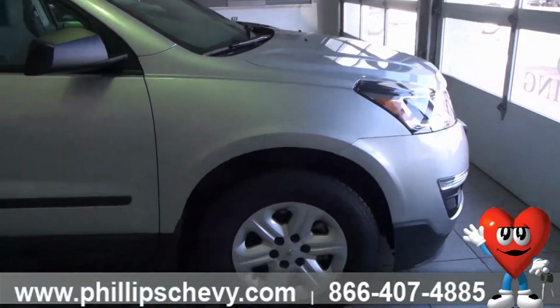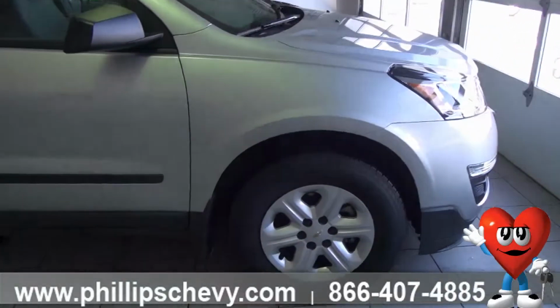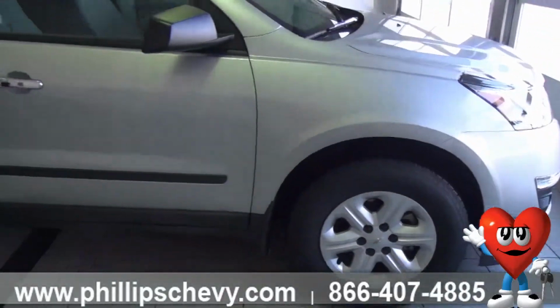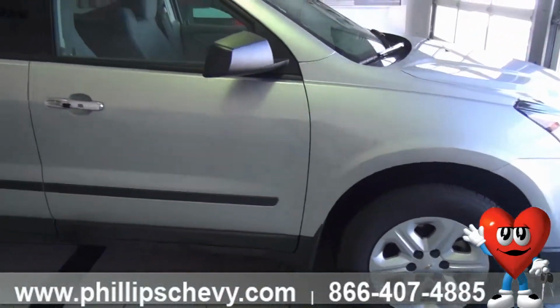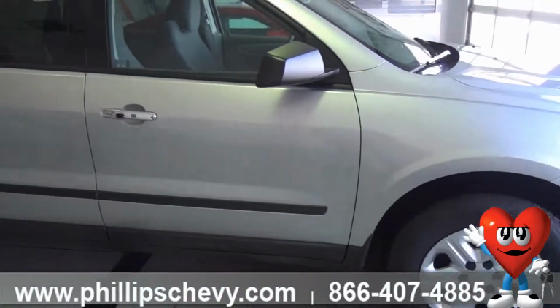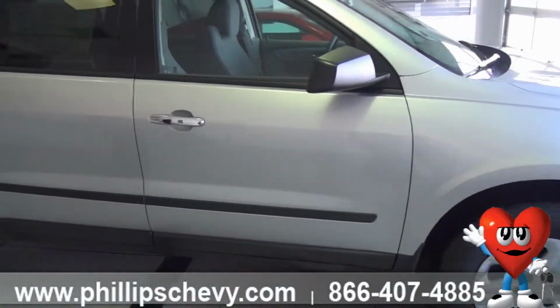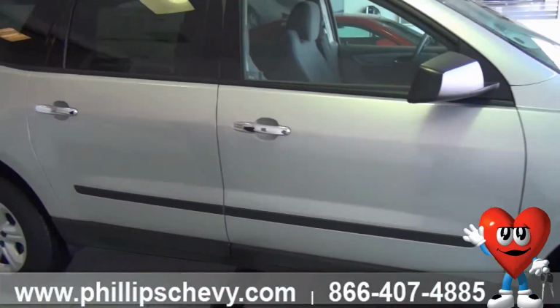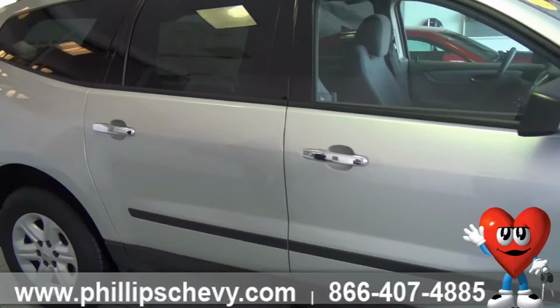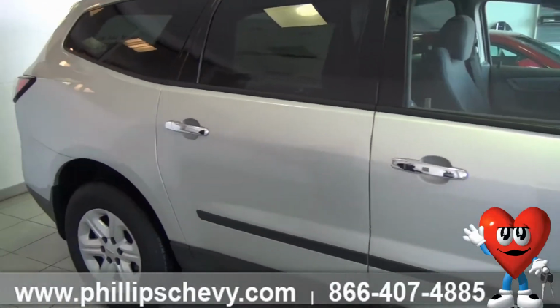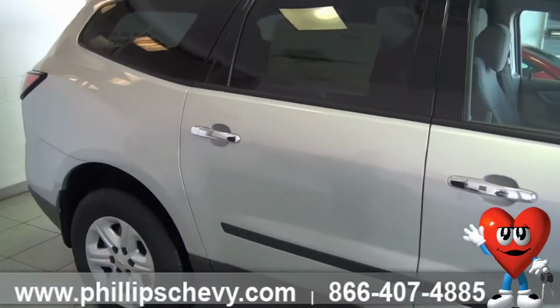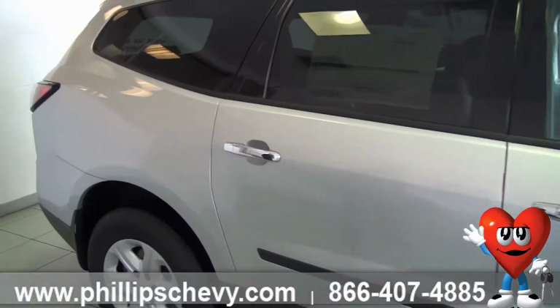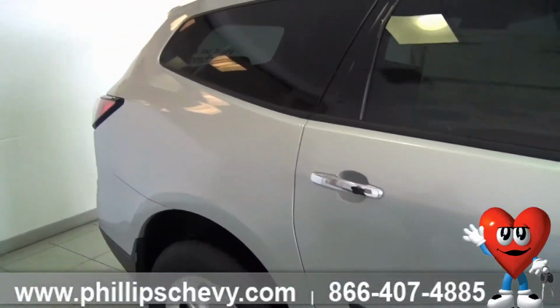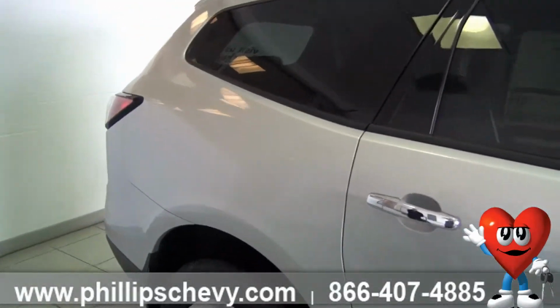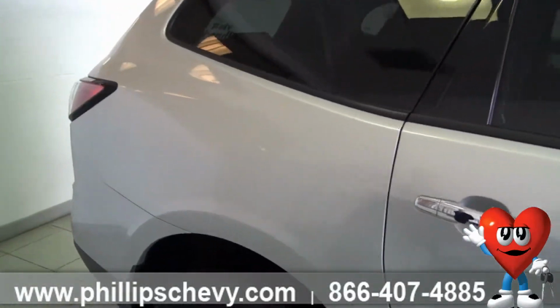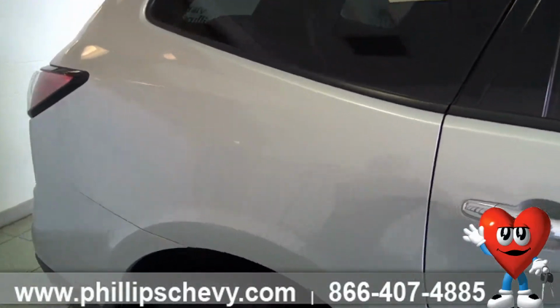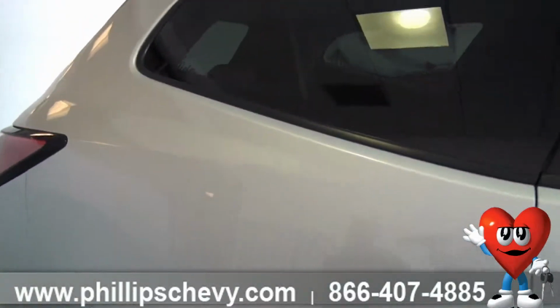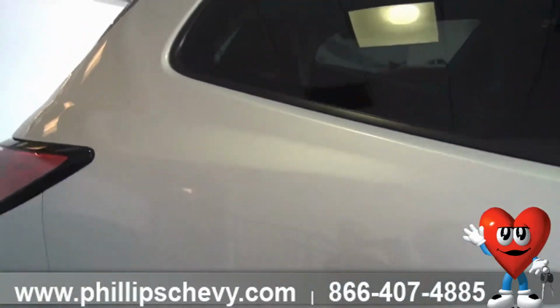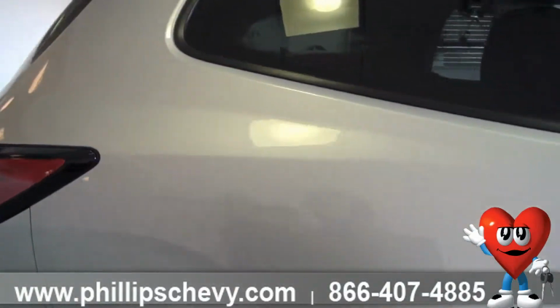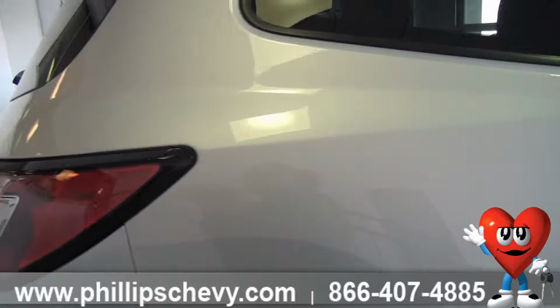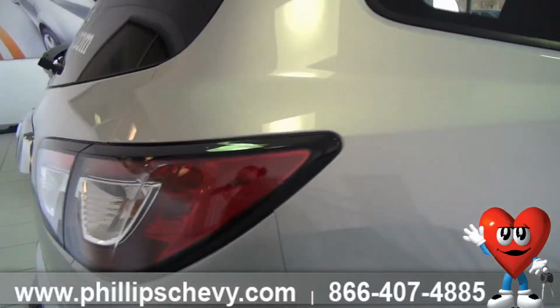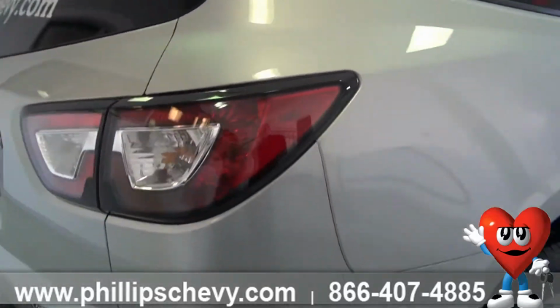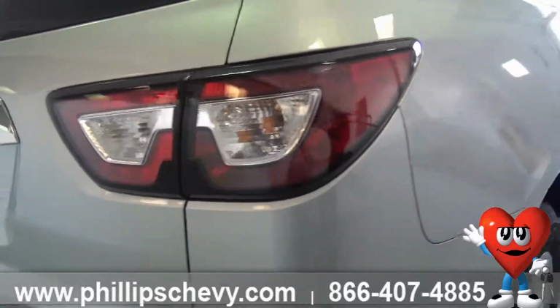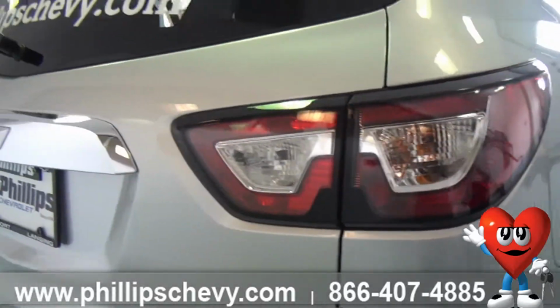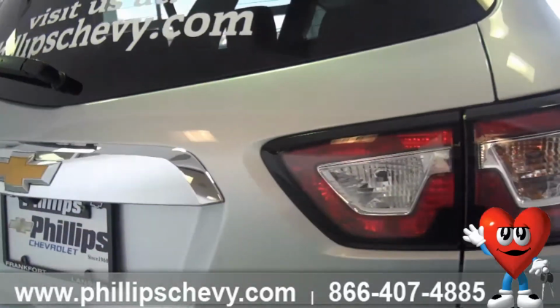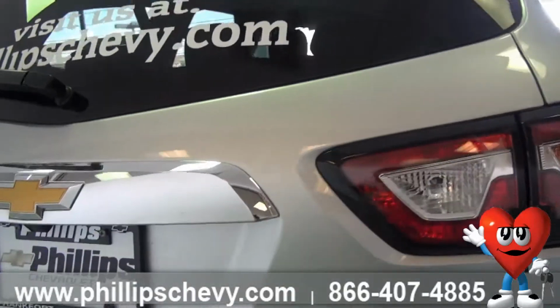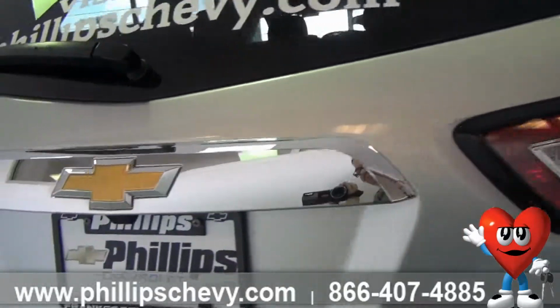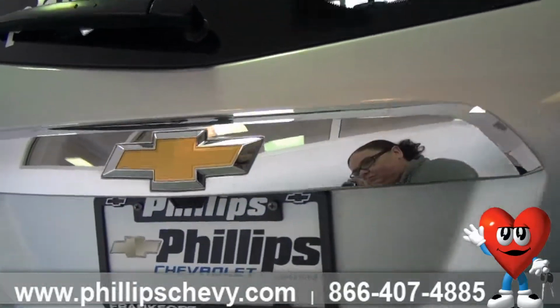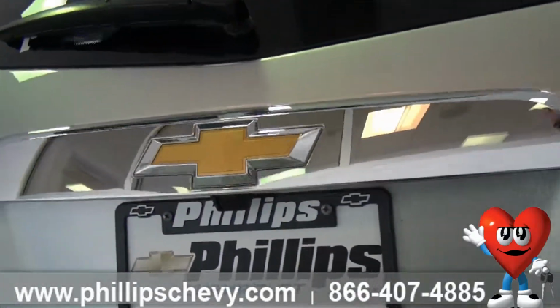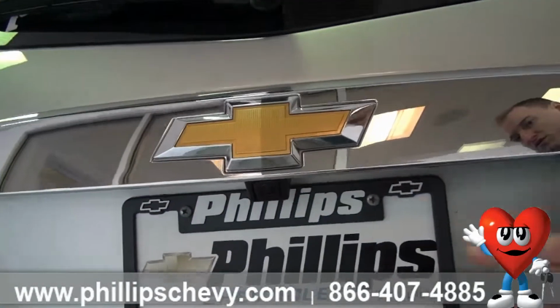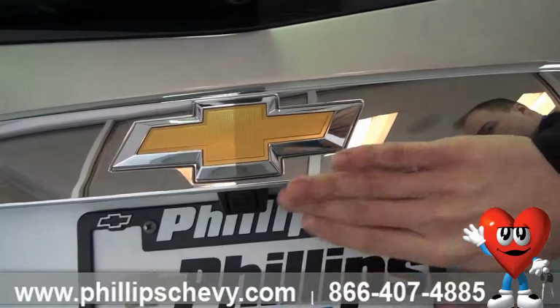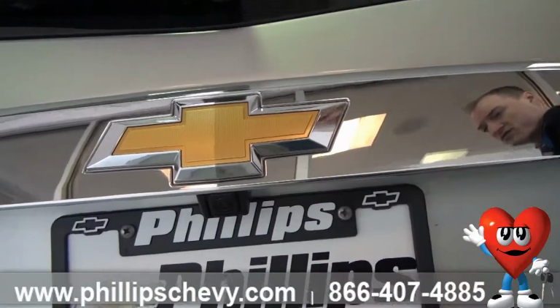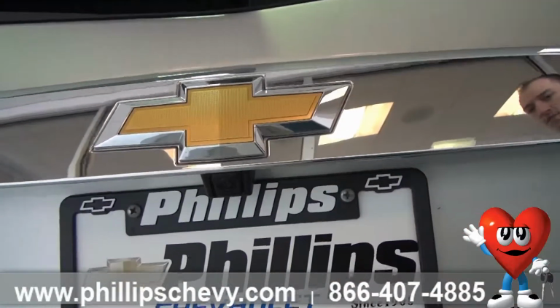On this particular model, a rear vision camera is standard. This is also an All Star Edition, so it has the color touch screen MyLink radio, which I will show when we get inside the vehicle. As we're around the back, here's your rear vision camera.